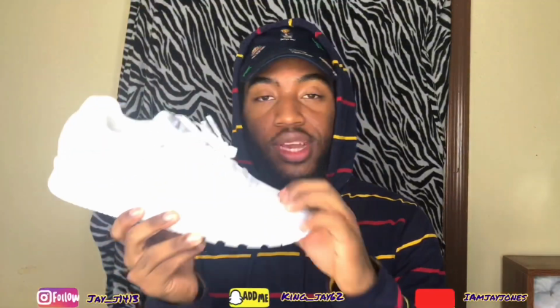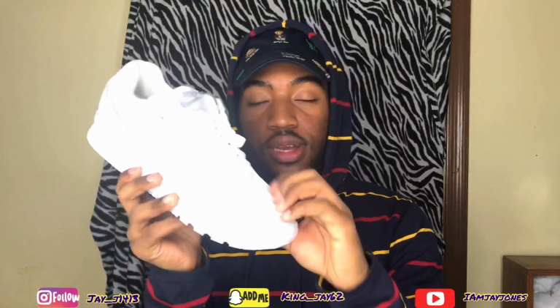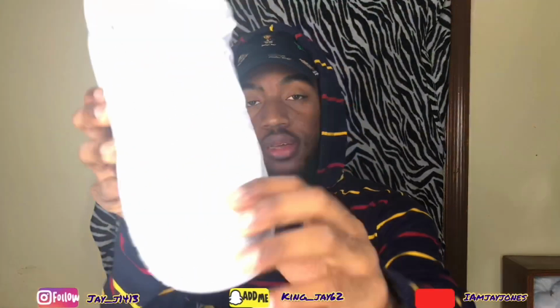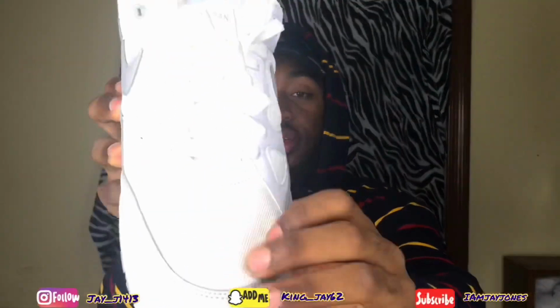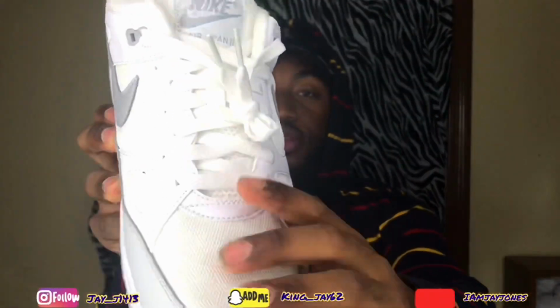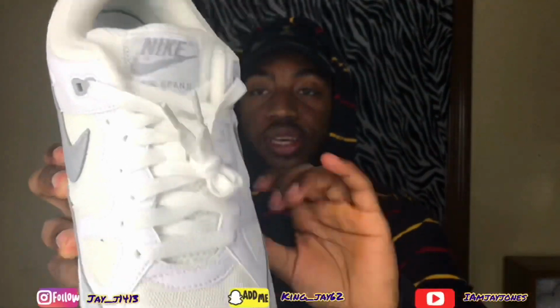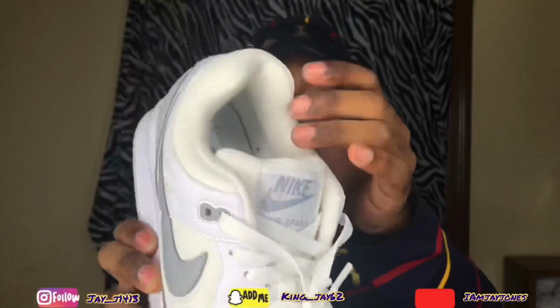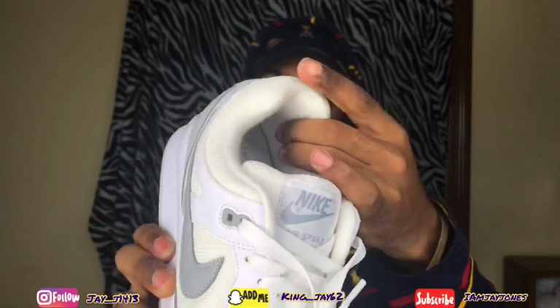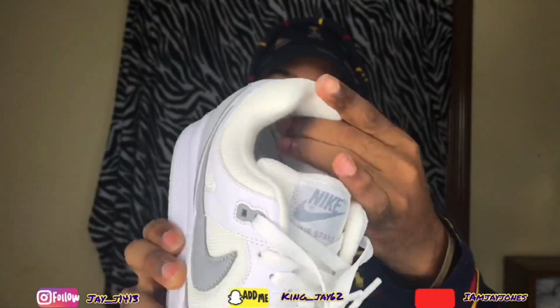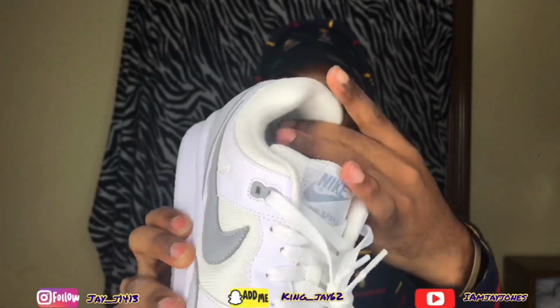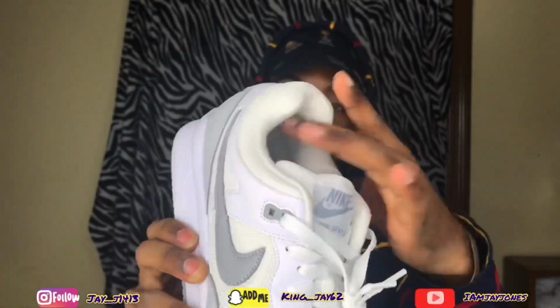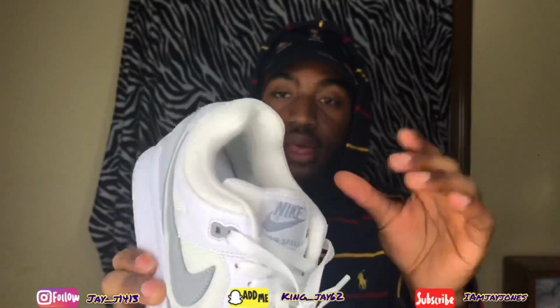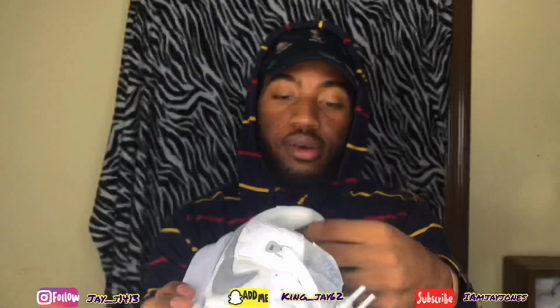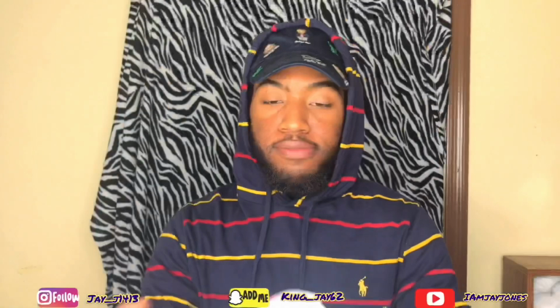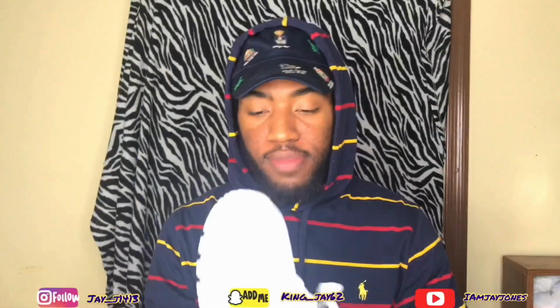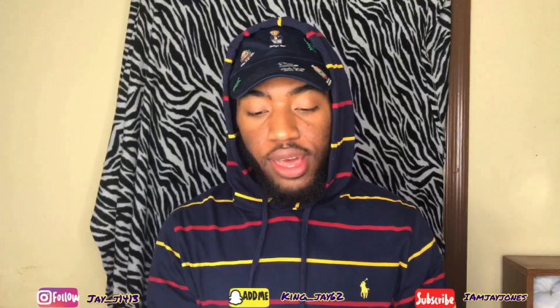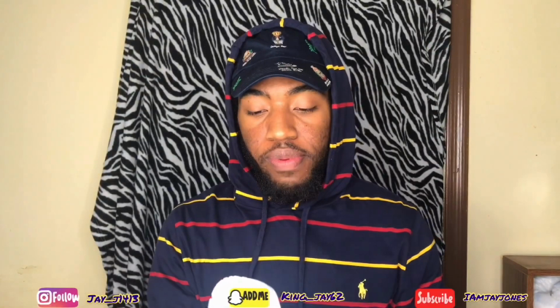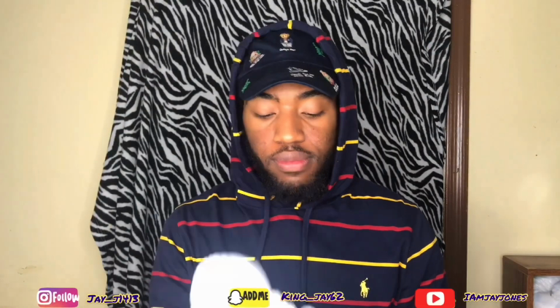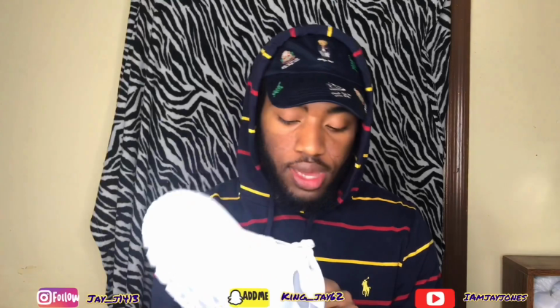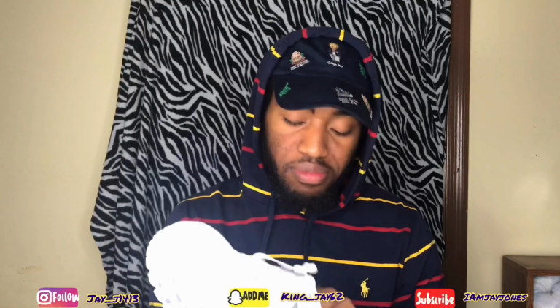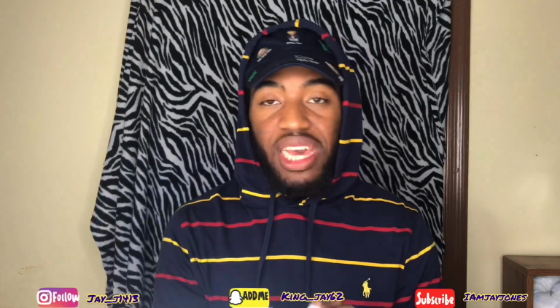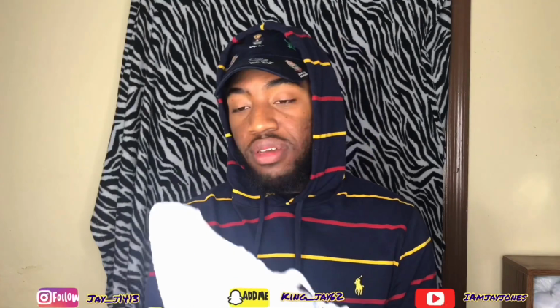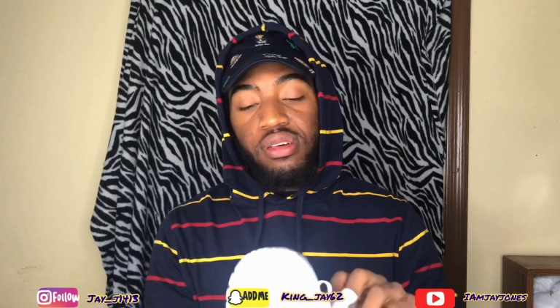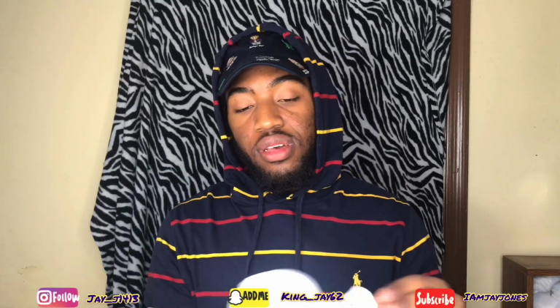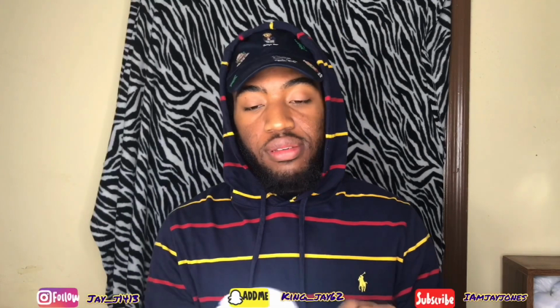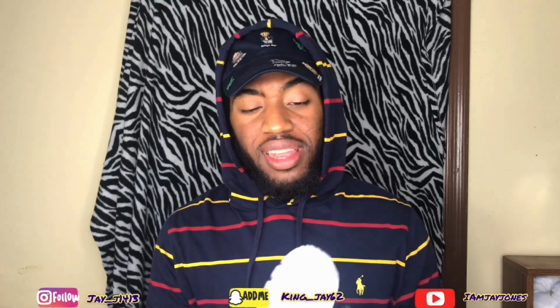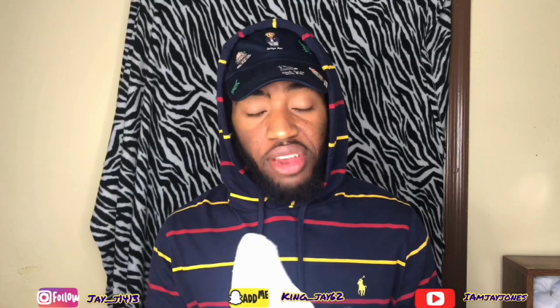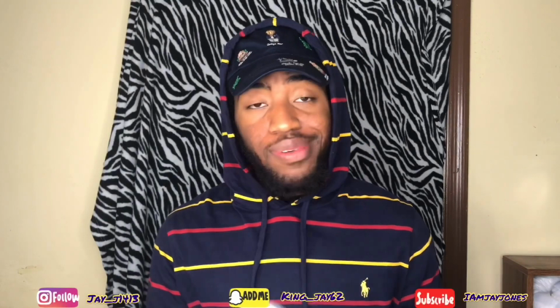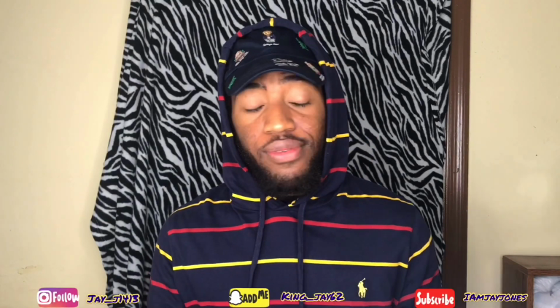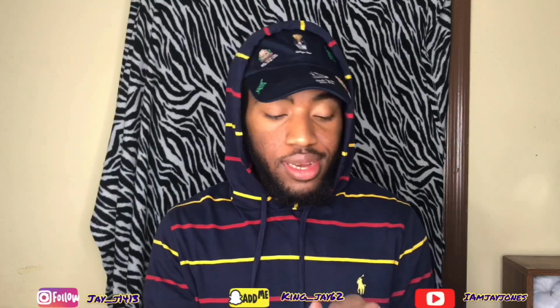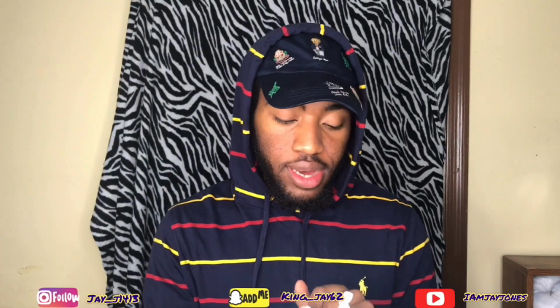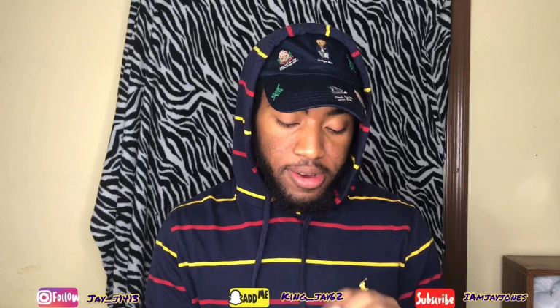It's like a mesh right here, the upper is mesh, and everything else is kind of like a leather — yeah, like leather, or kind of rubber. Can't really tell, but yeah.